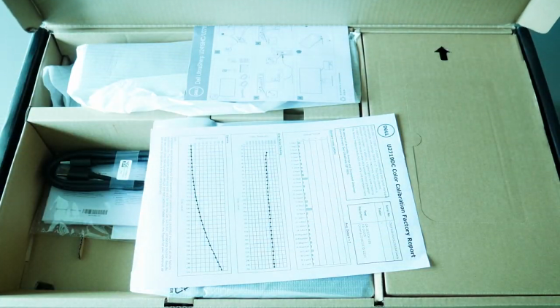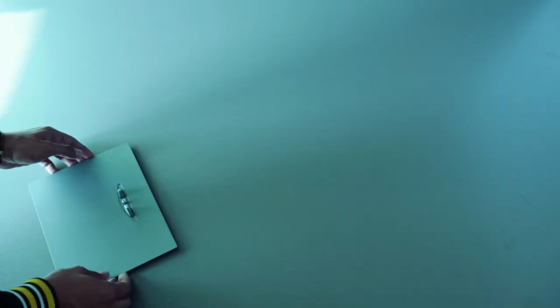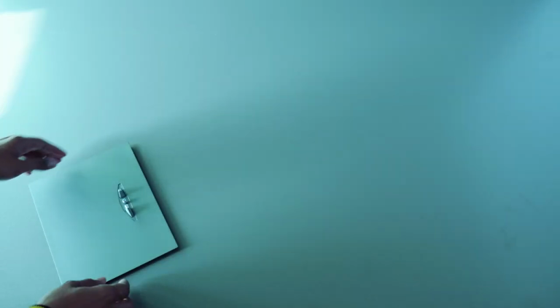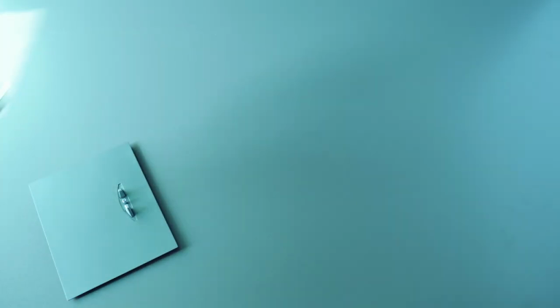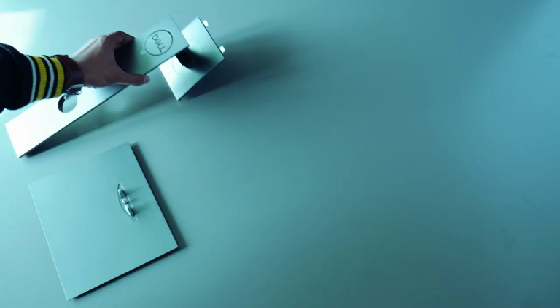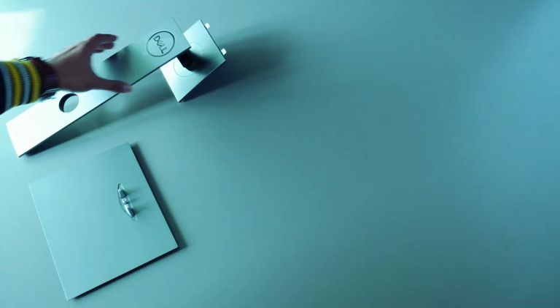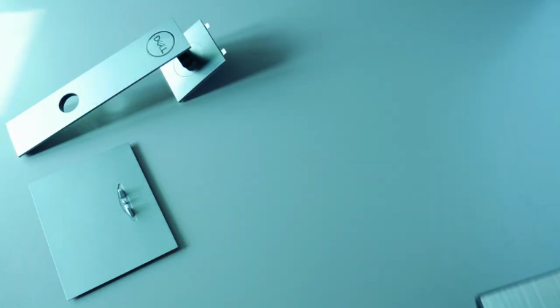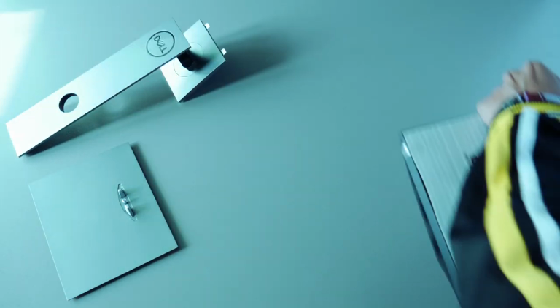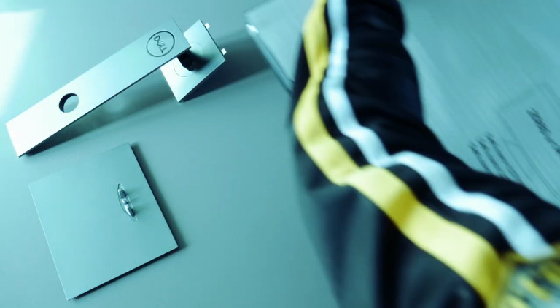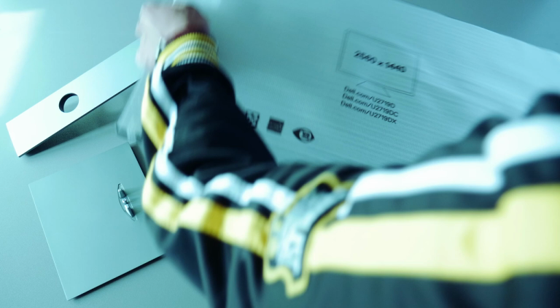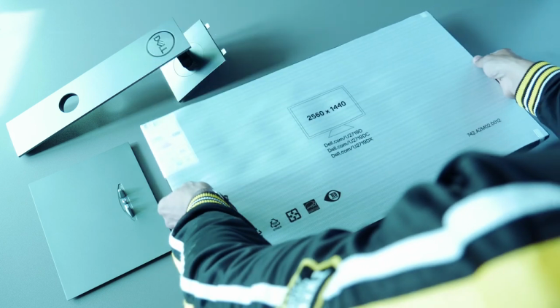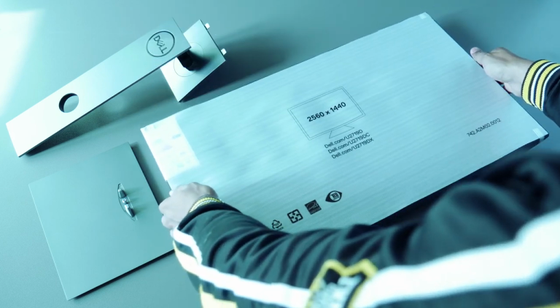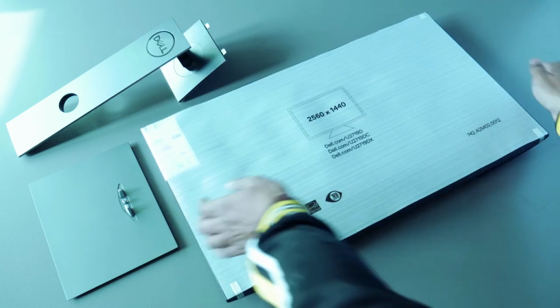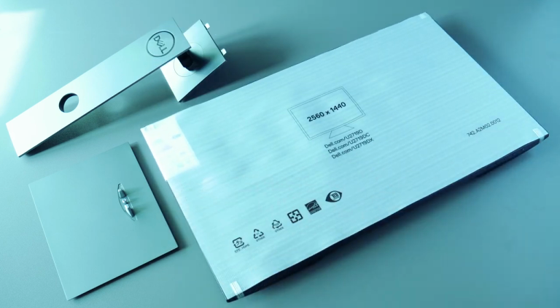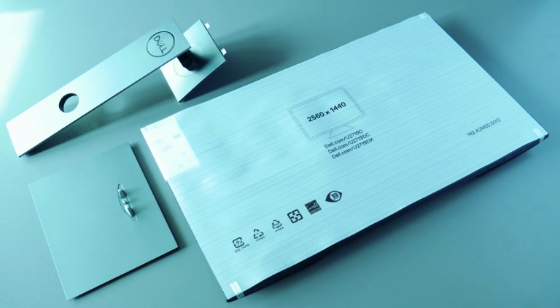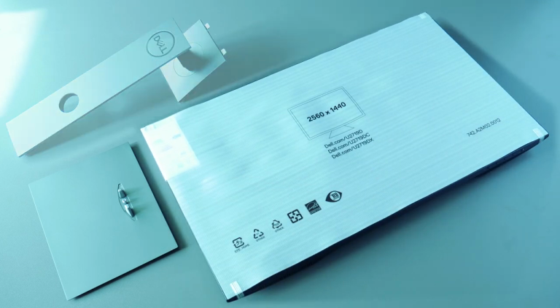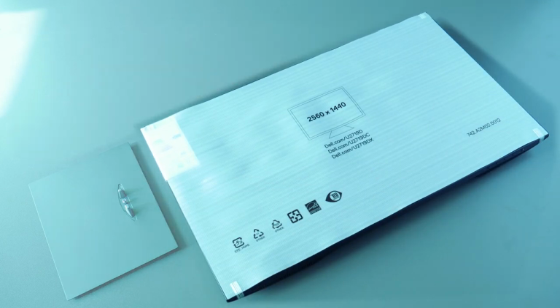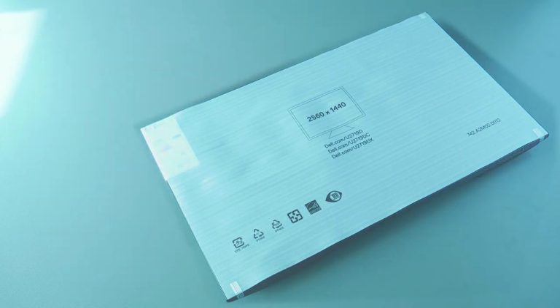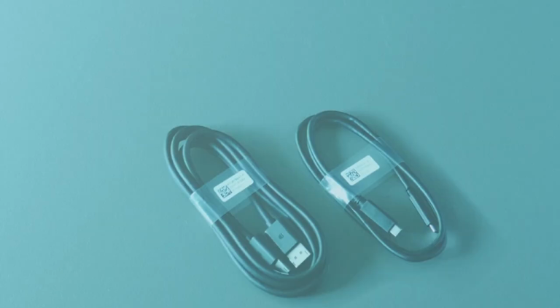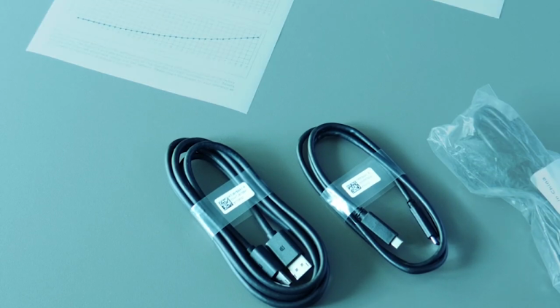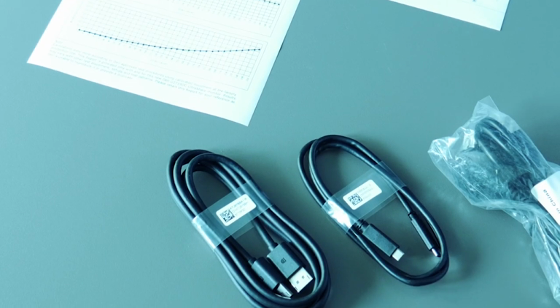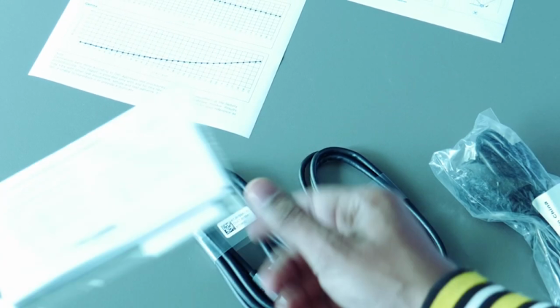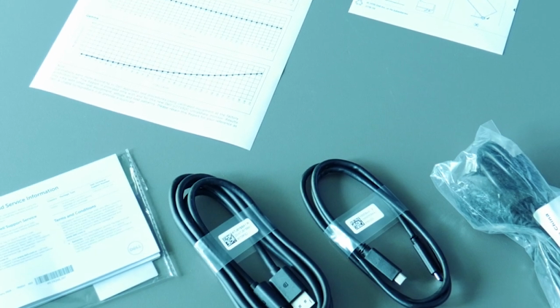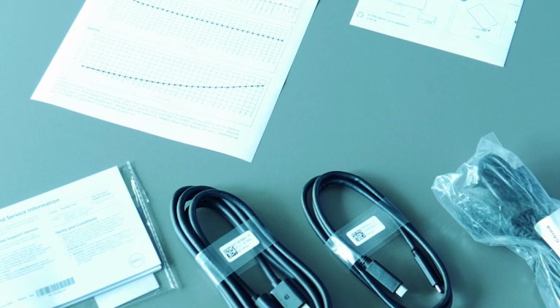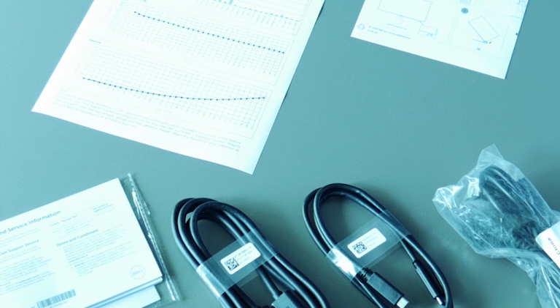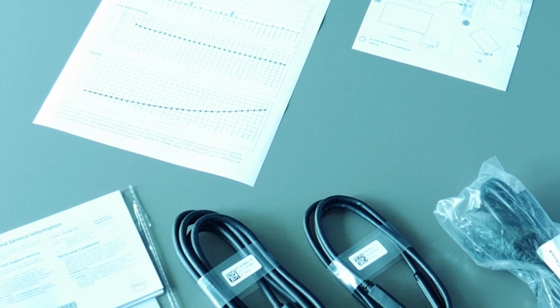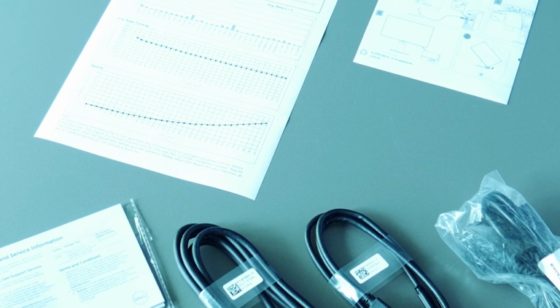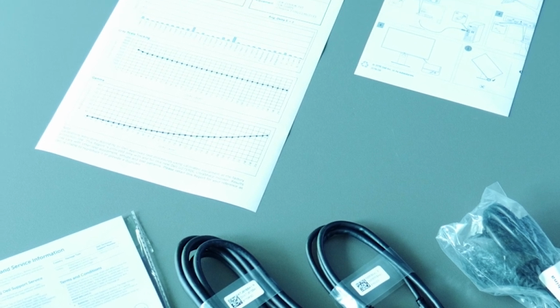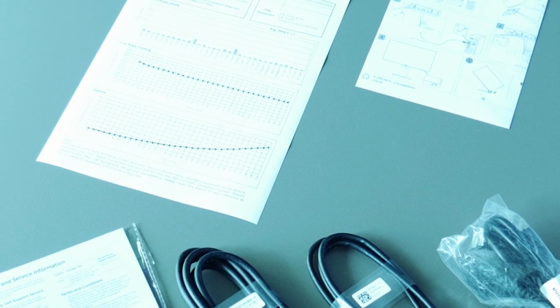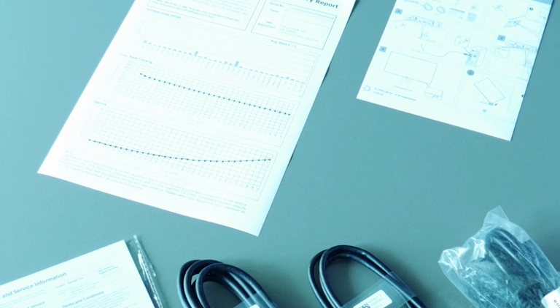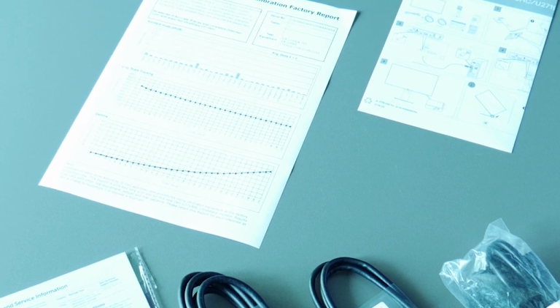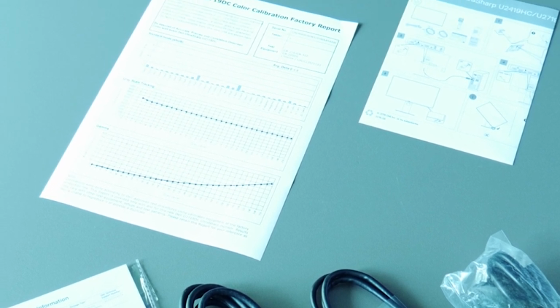In the box you get the stand base, the stand riser, monitor, power cable, the USB Type-C, DP cable, factory calibration report, and a quick setup guide.